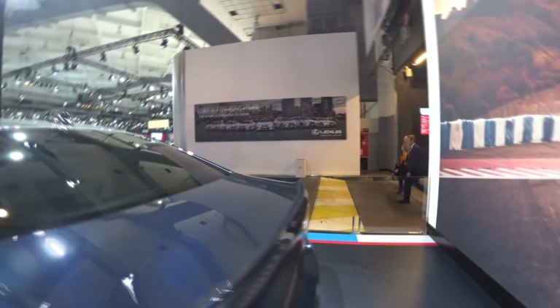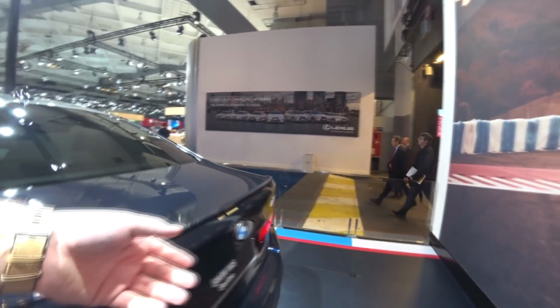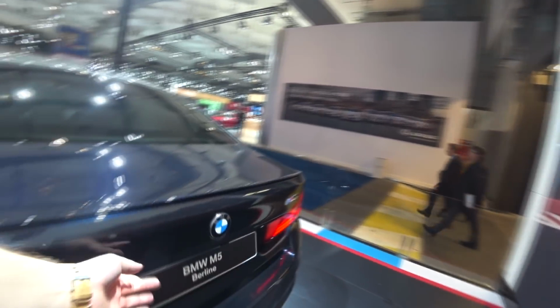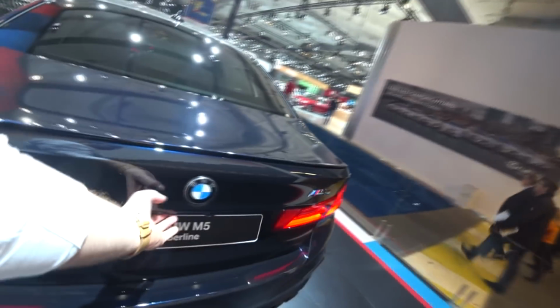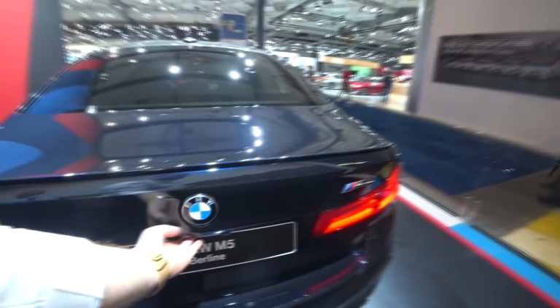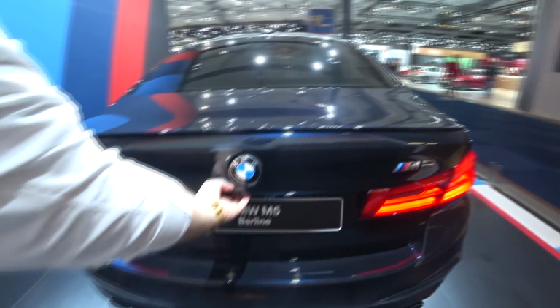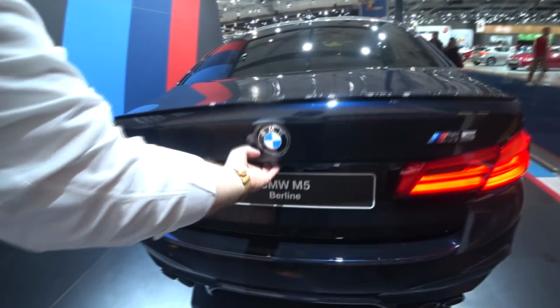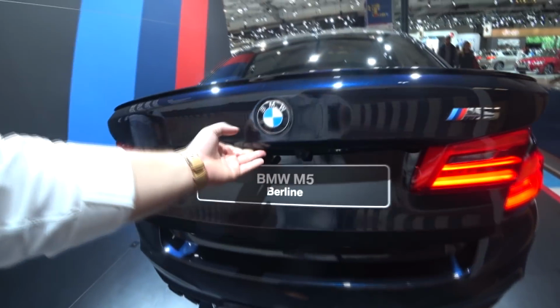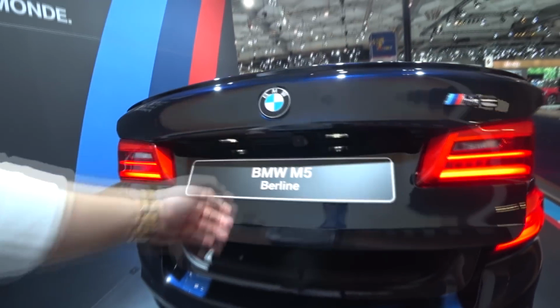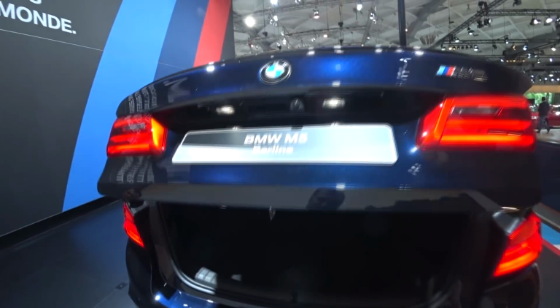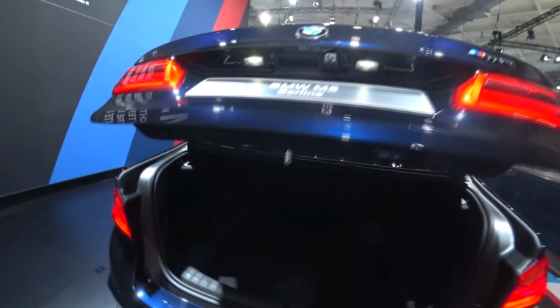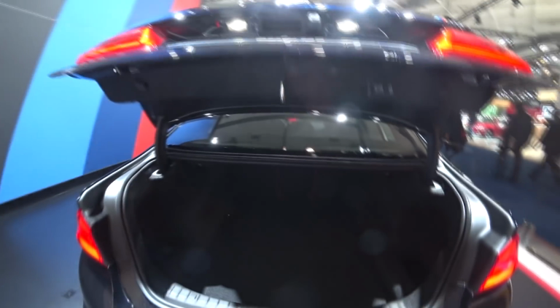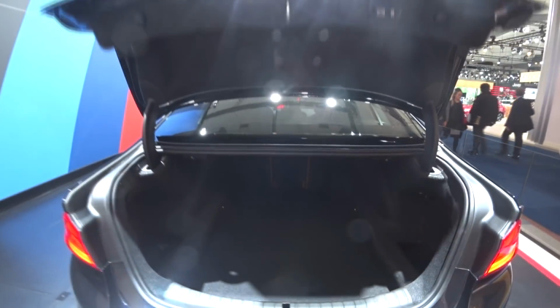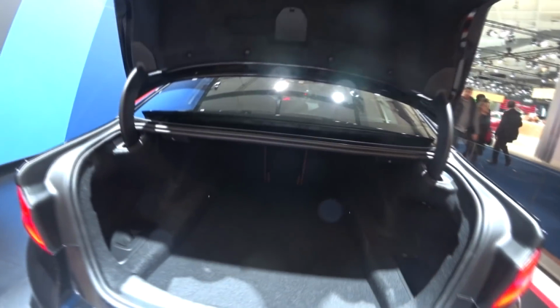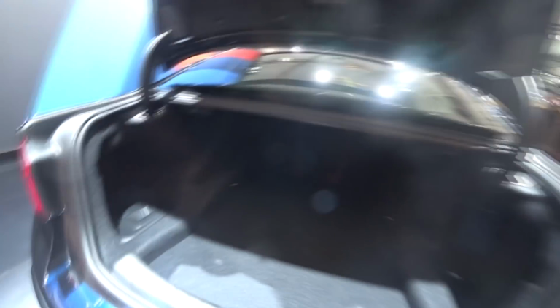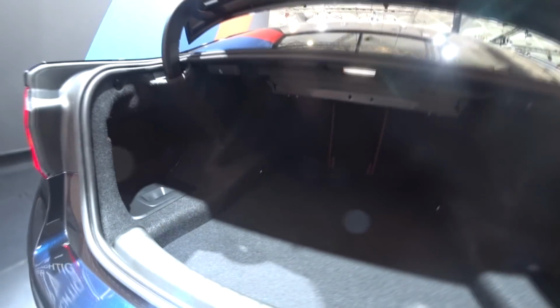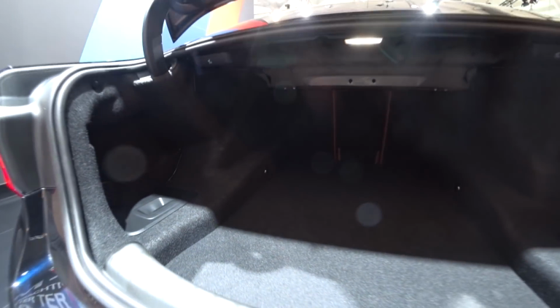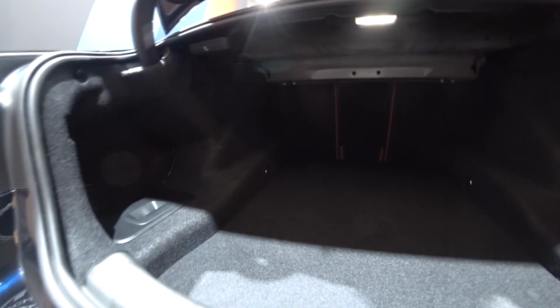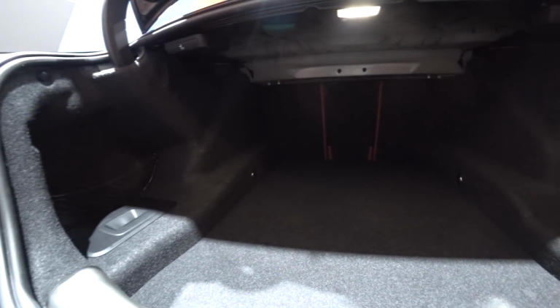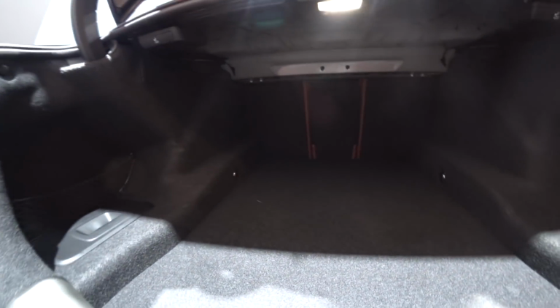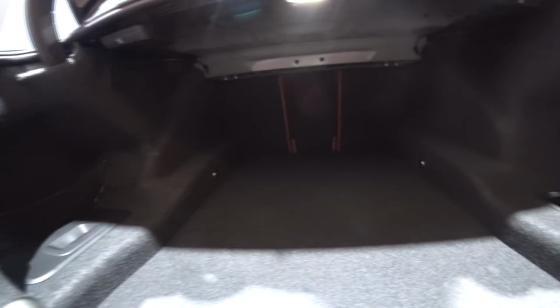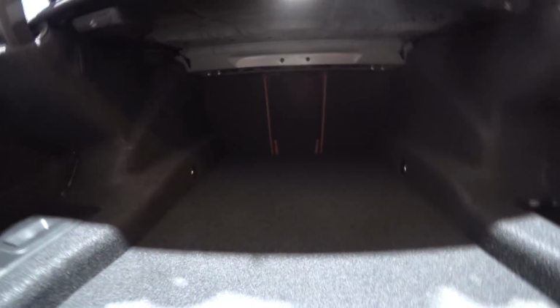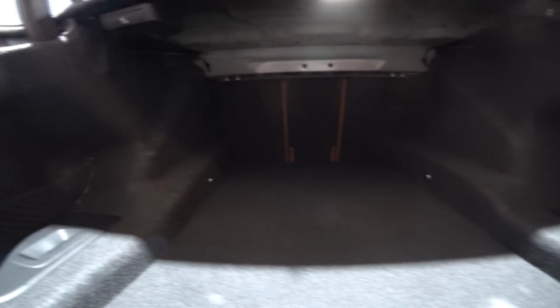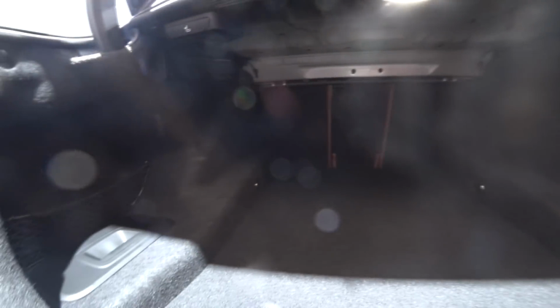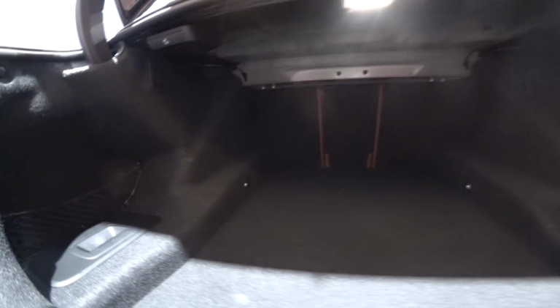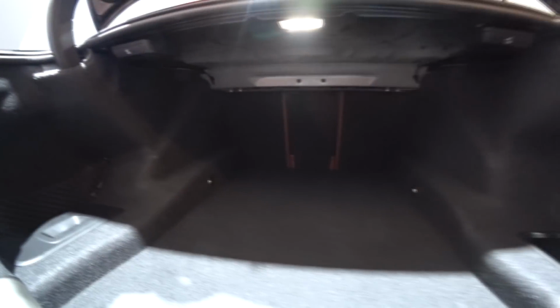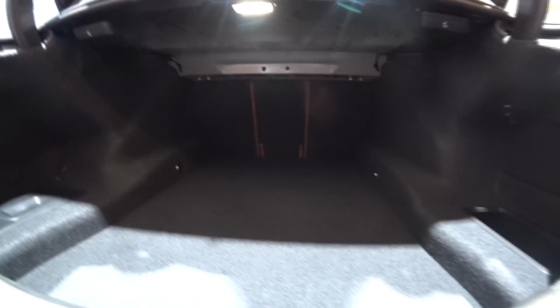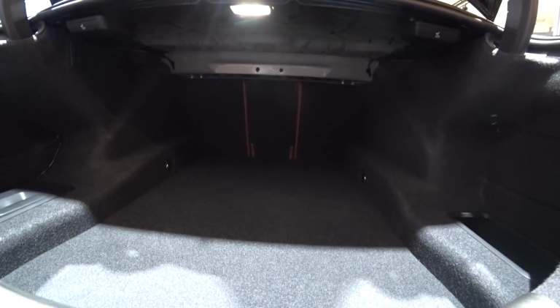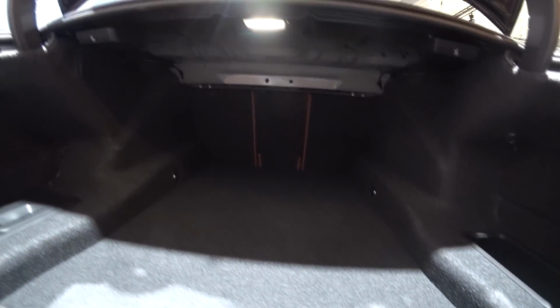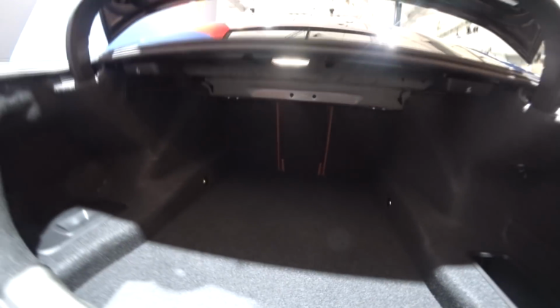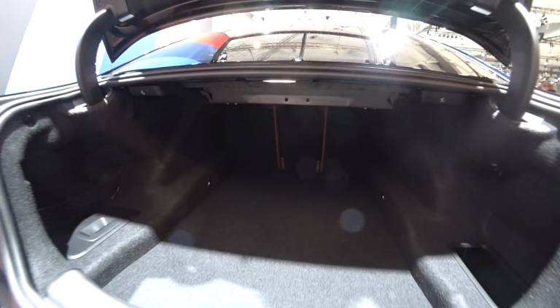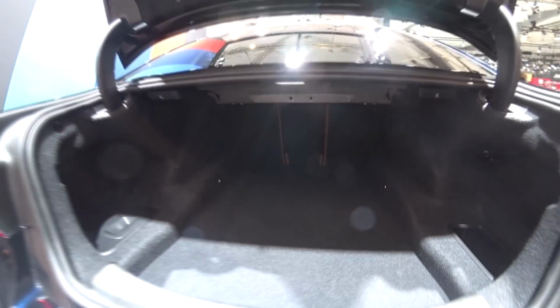The trunk should also be pretty big — it's fully electric, and as you can see it's pretty big. There's plenty of space to put your stuff in and just go for a wide family trip. Very nice.